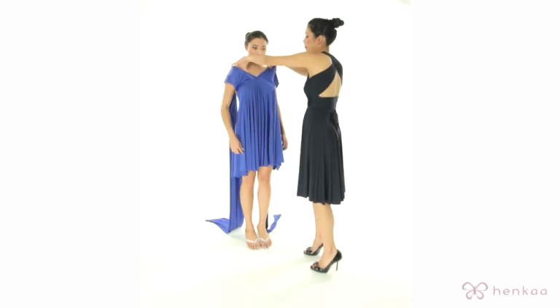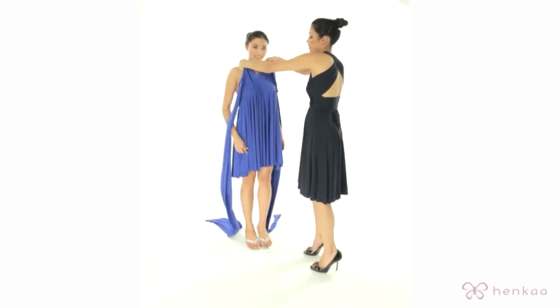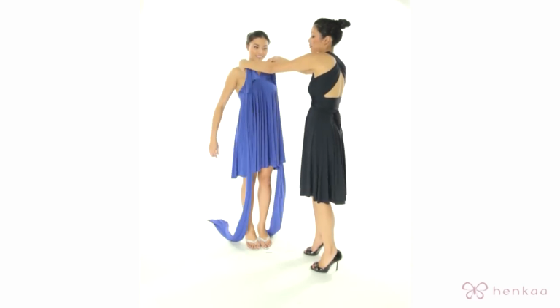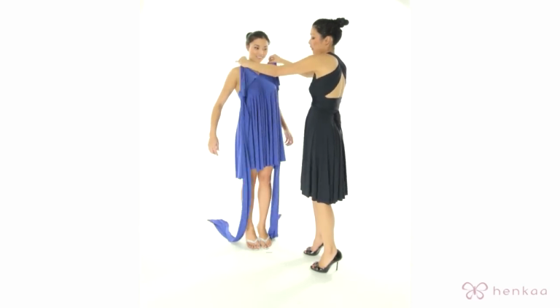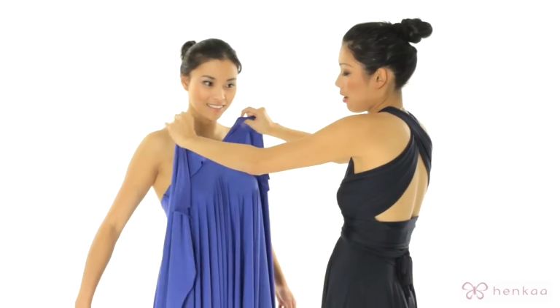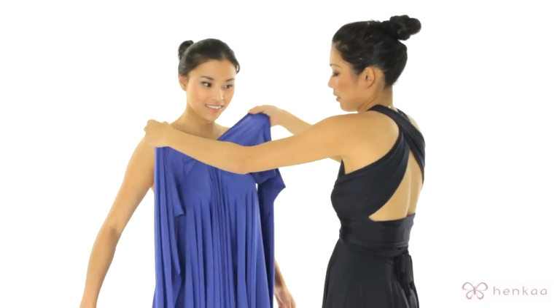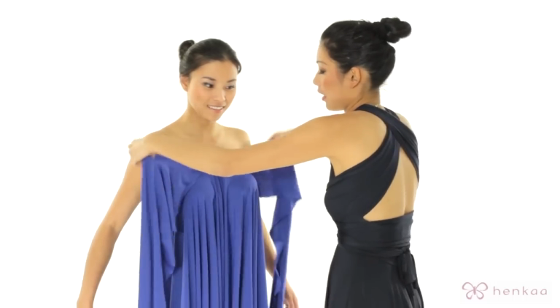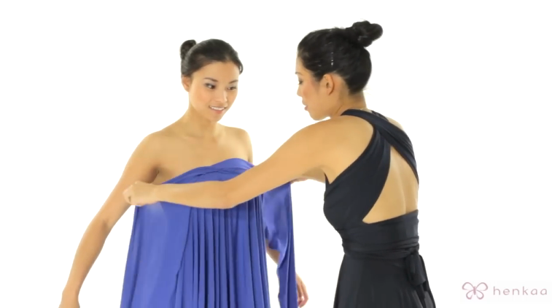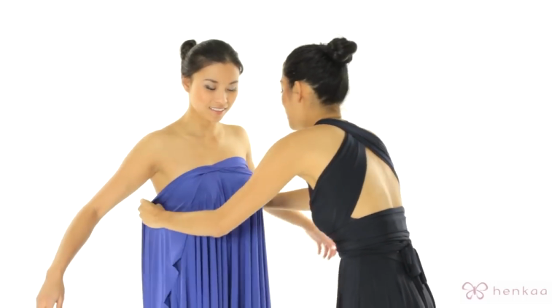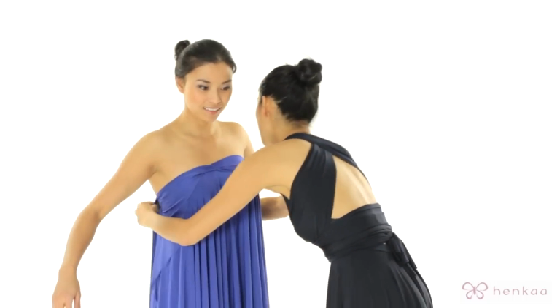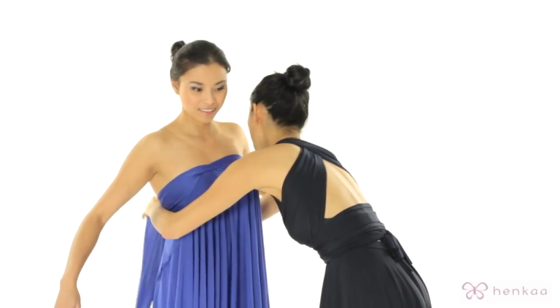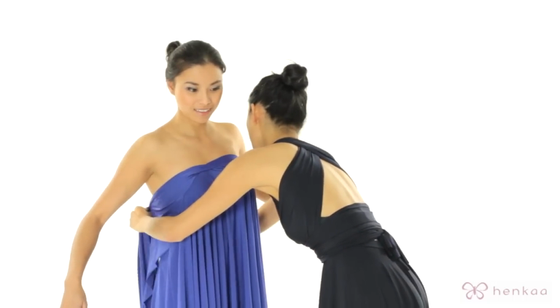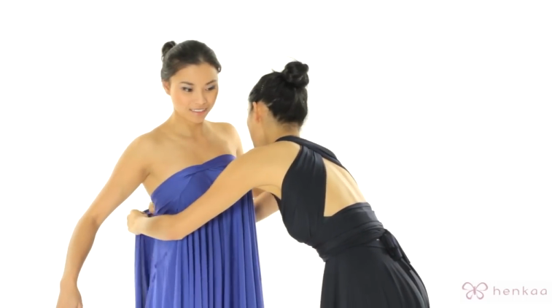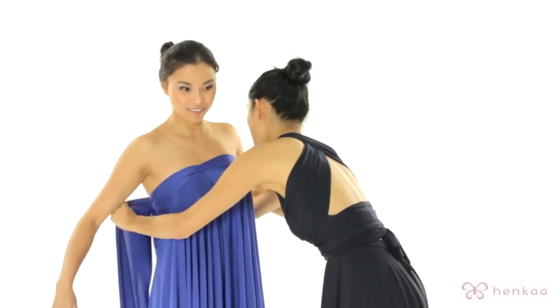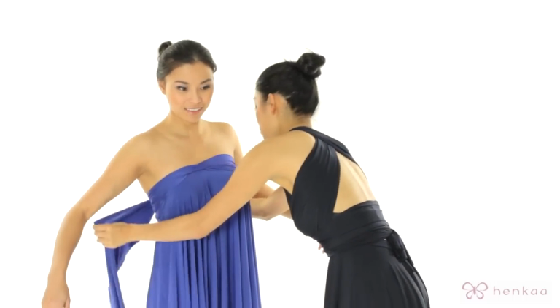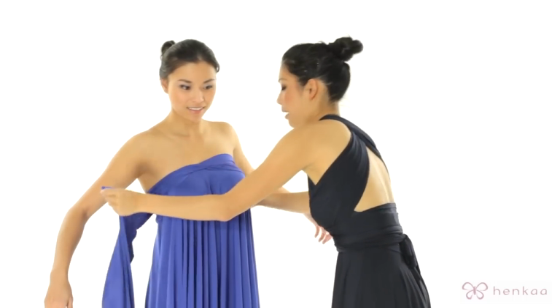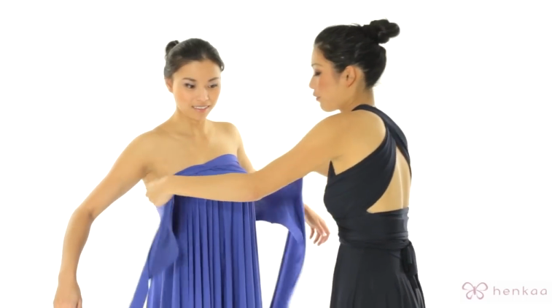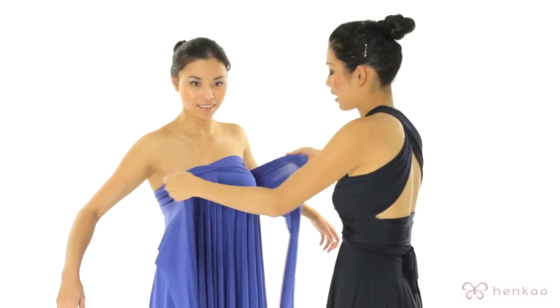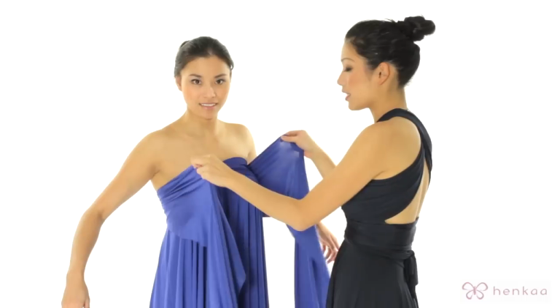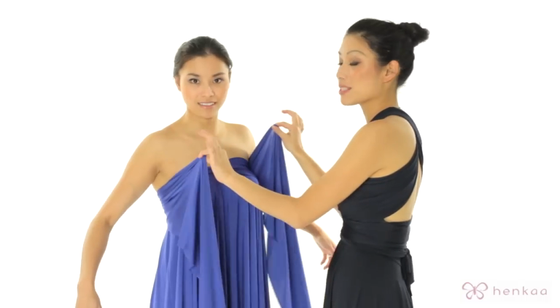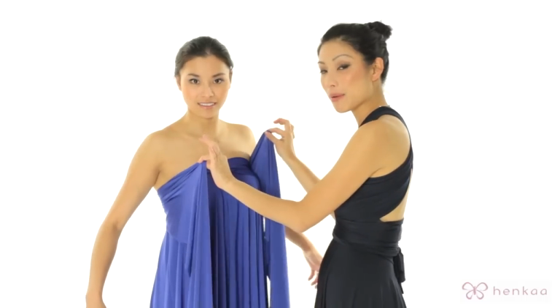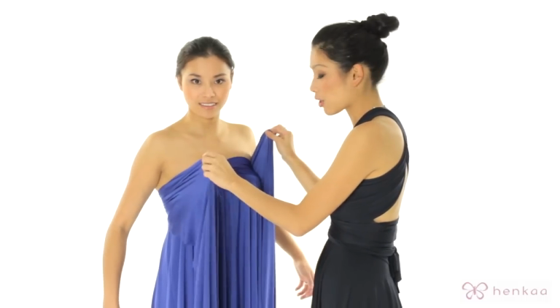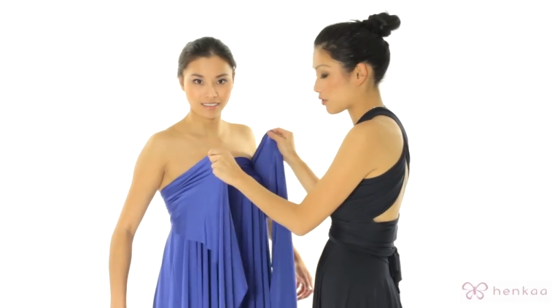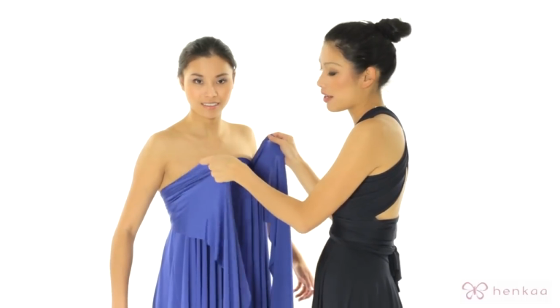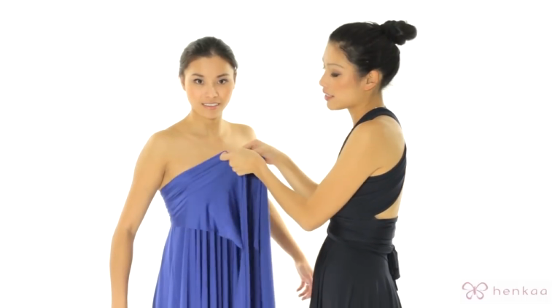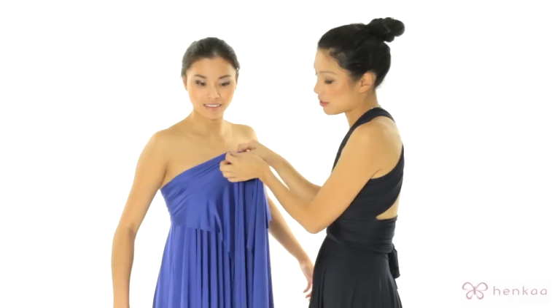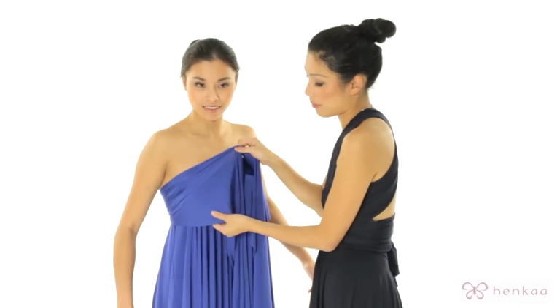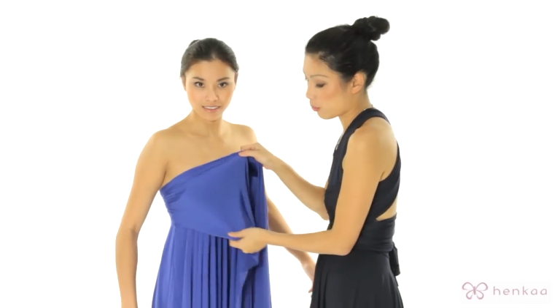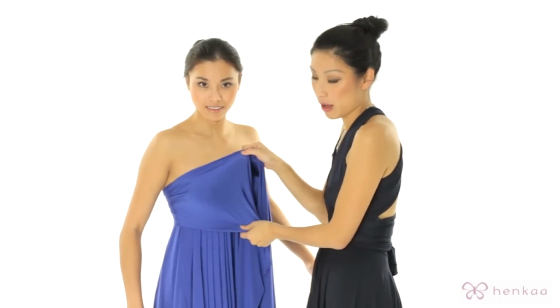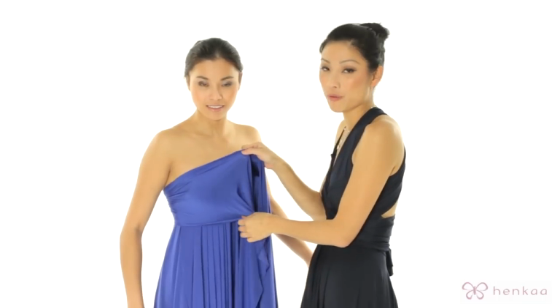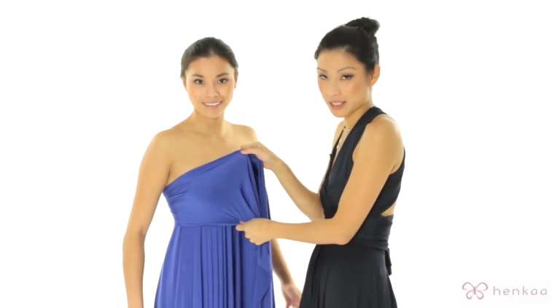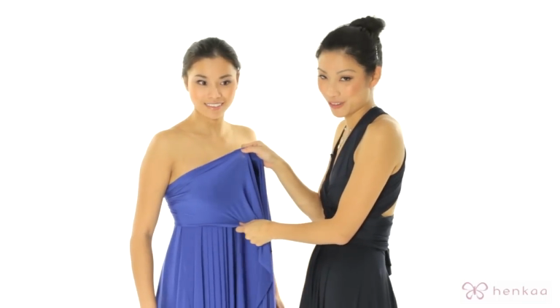Grab the straps from the very top and go around into the back. Bring the straps to the front — you can see that I'm still grabbing the very top of the strap. This allows the strap to be as wide as possible for the maximum coverage.